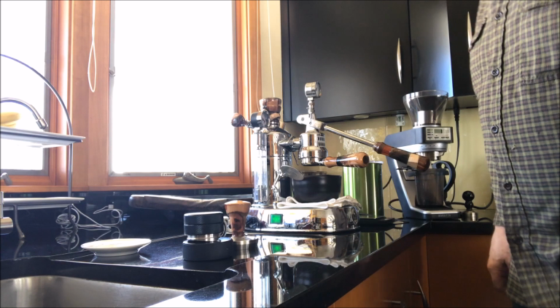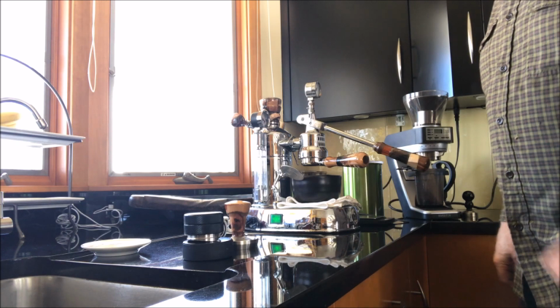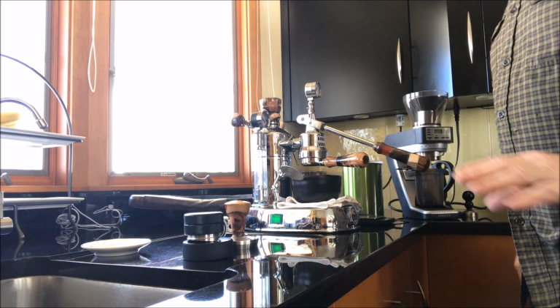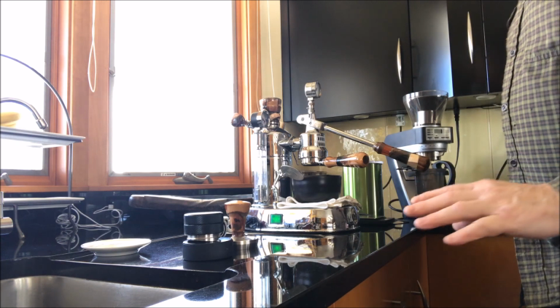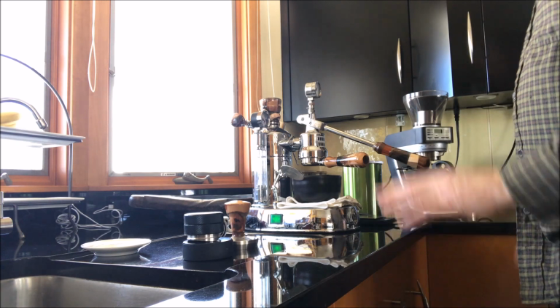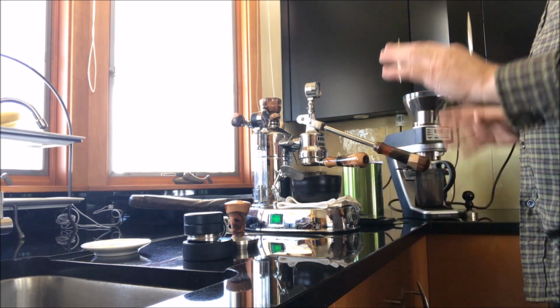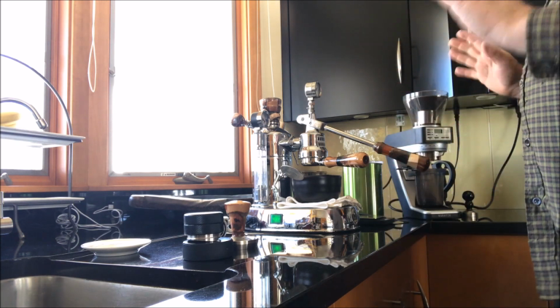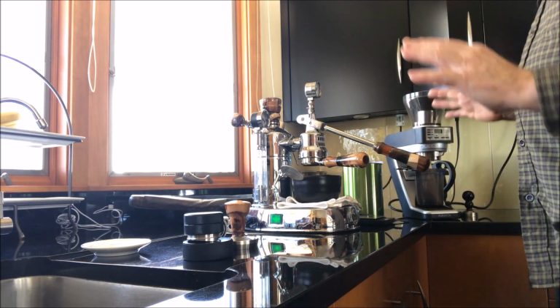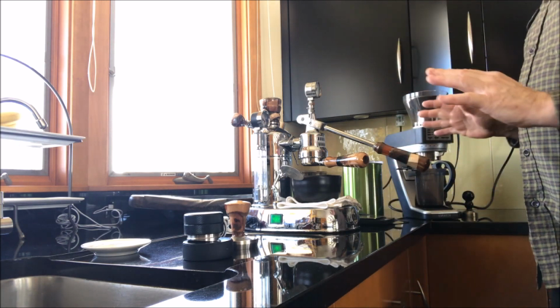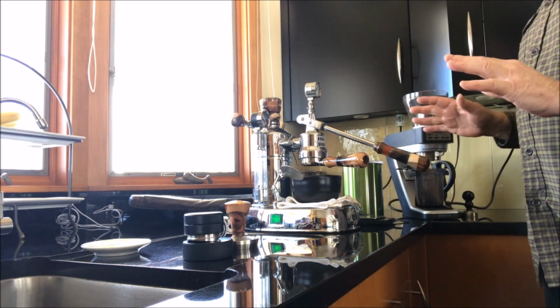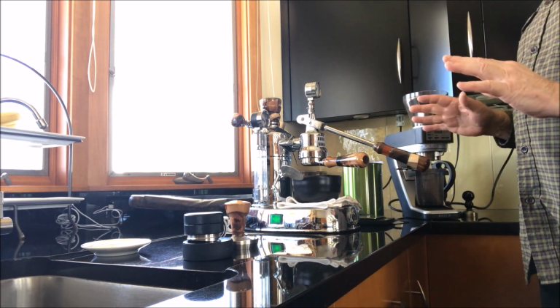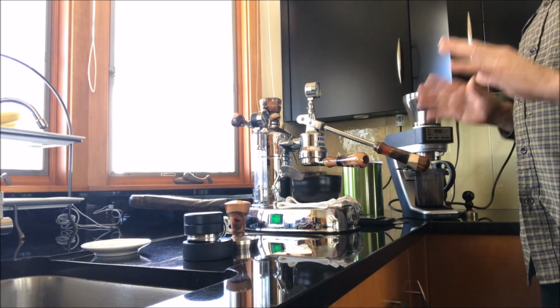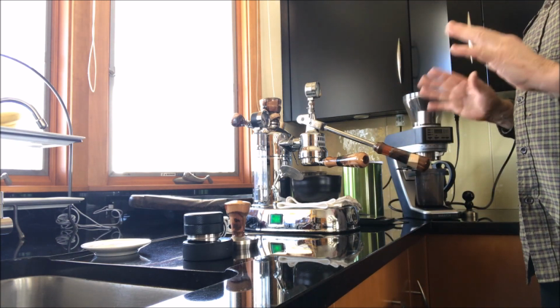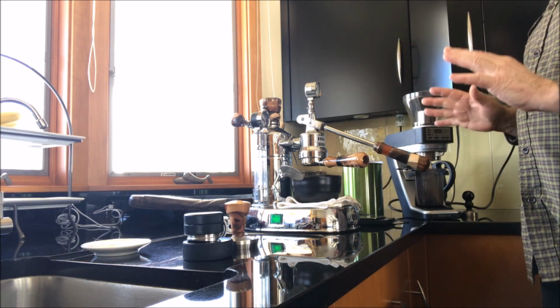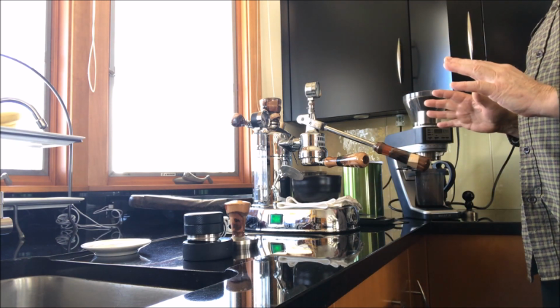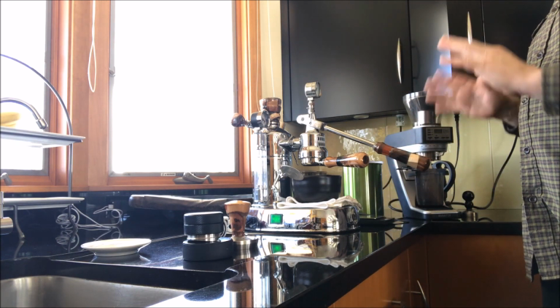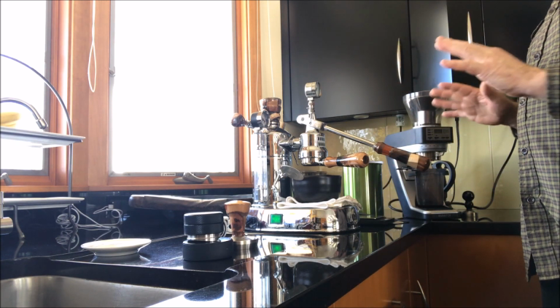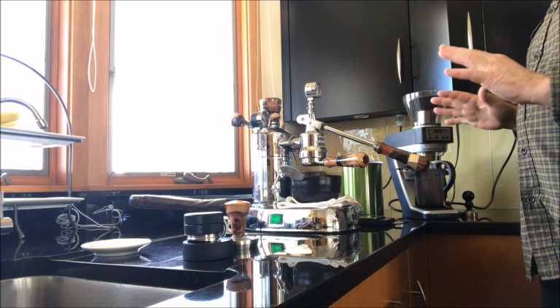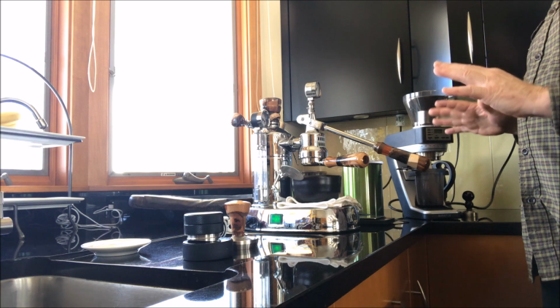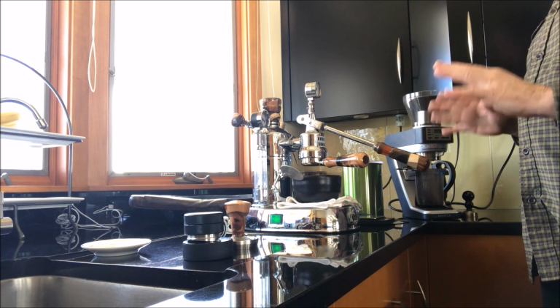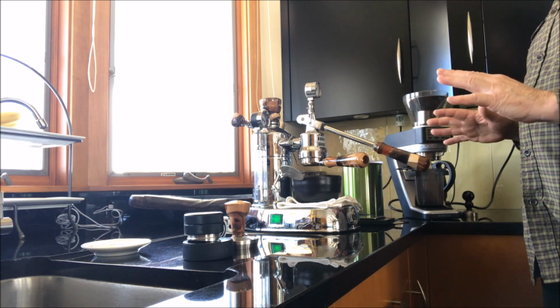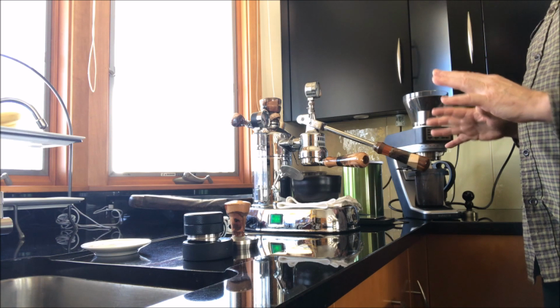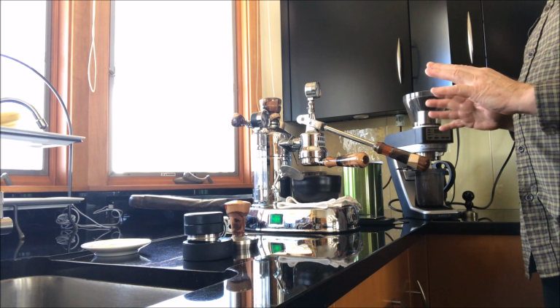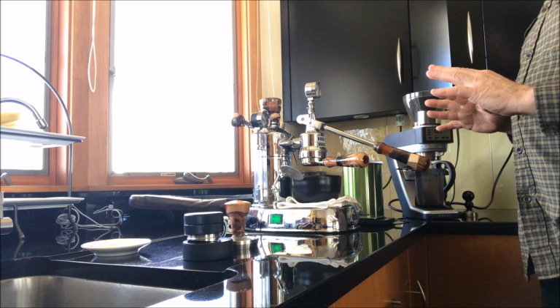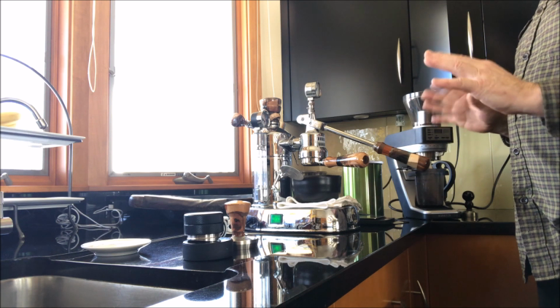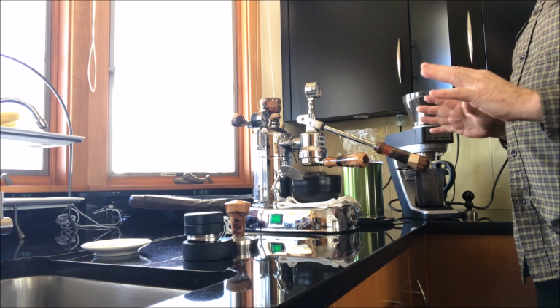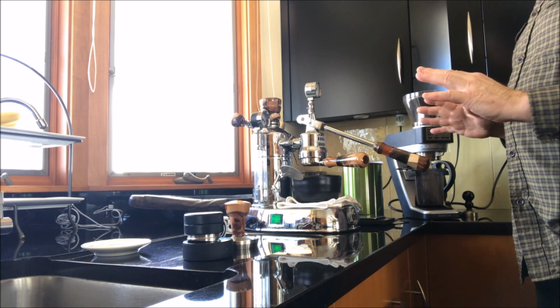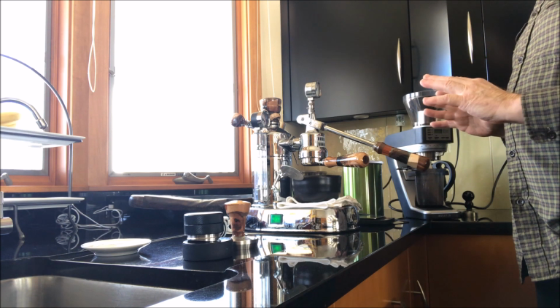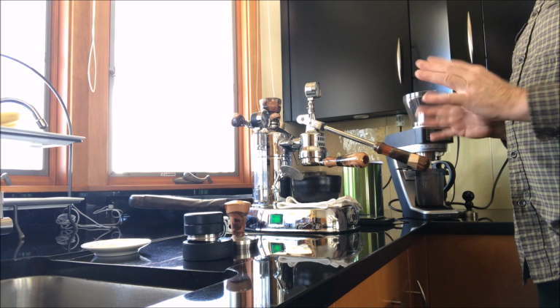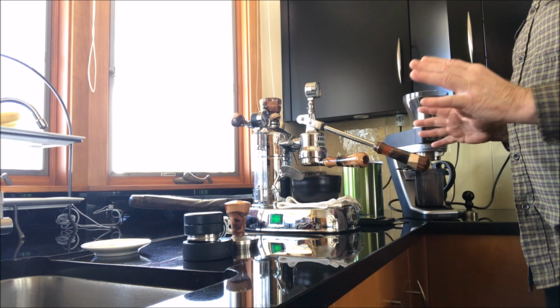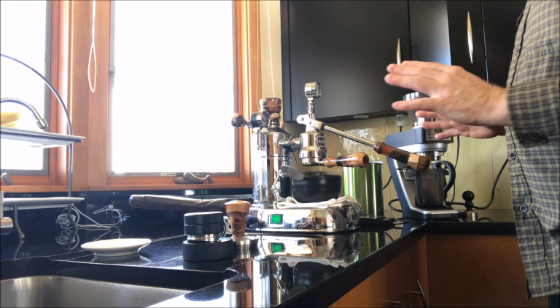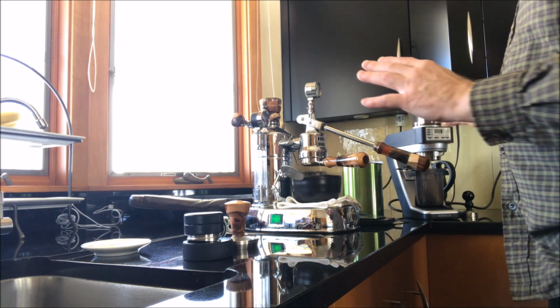Hello, this is Bruce Pappas. I think I'm going to make a shot today and I think I have everything out that I need. So I'll just get started and explain things as I go.